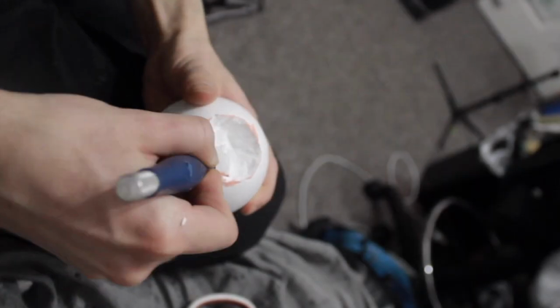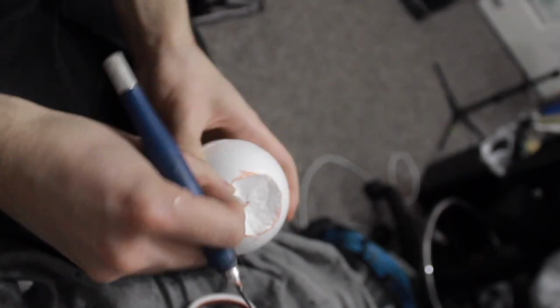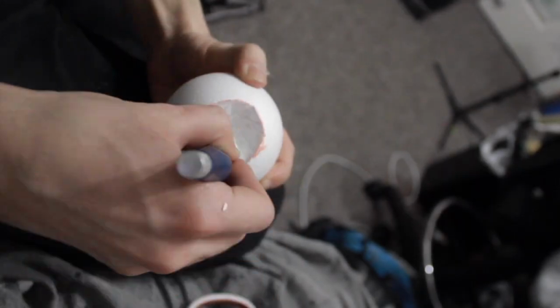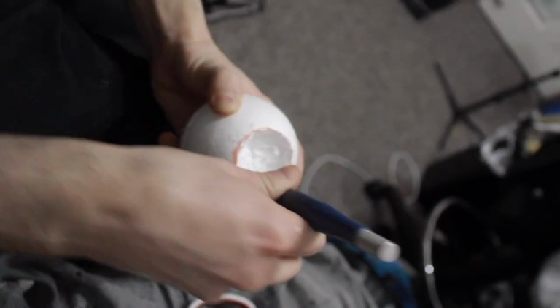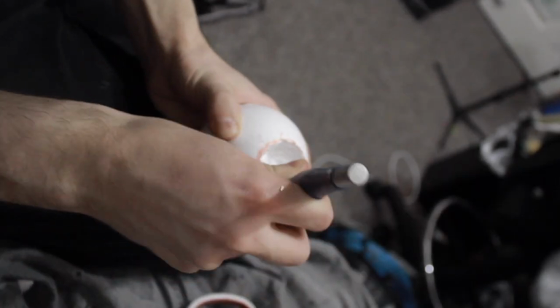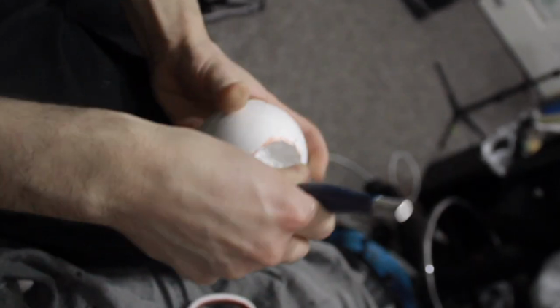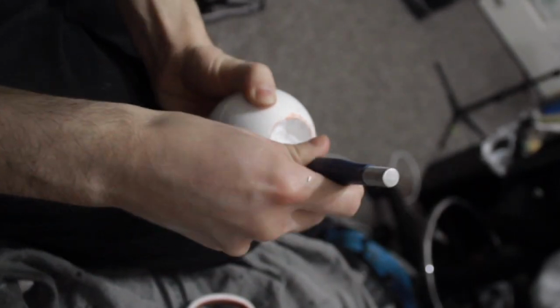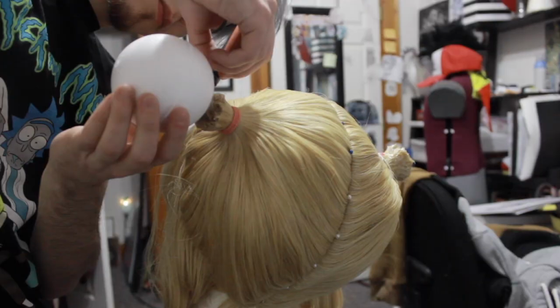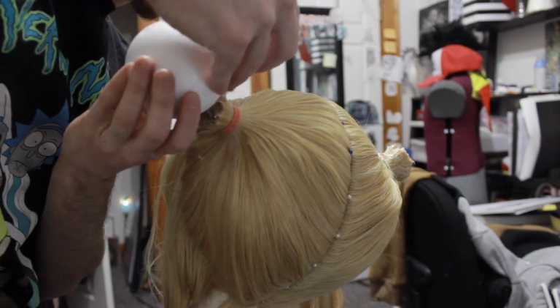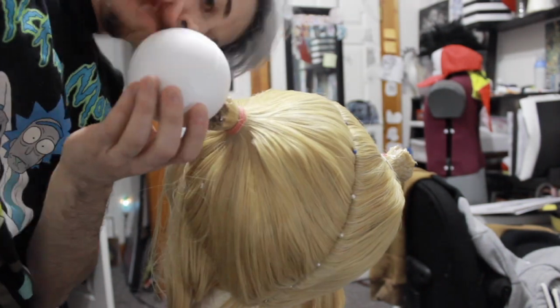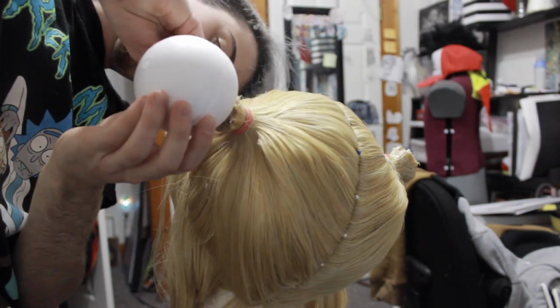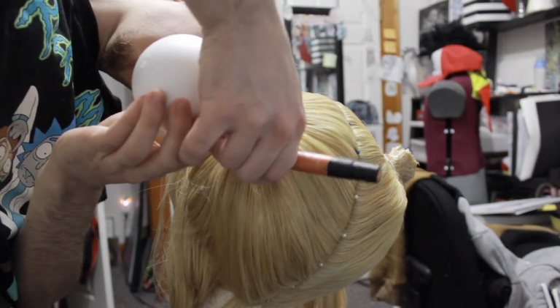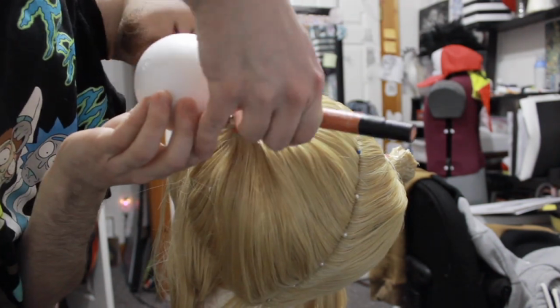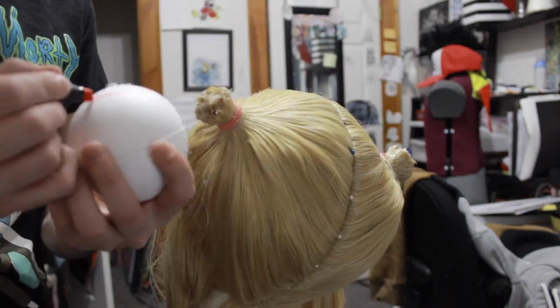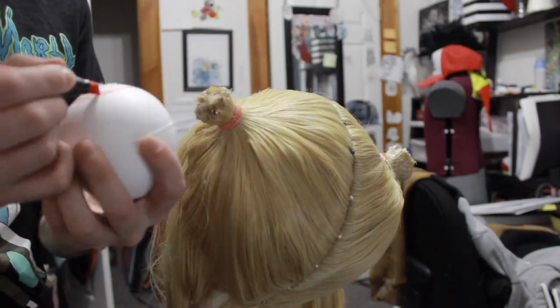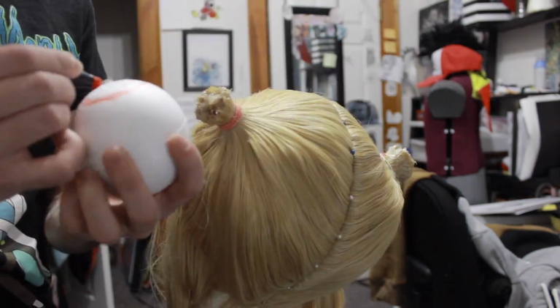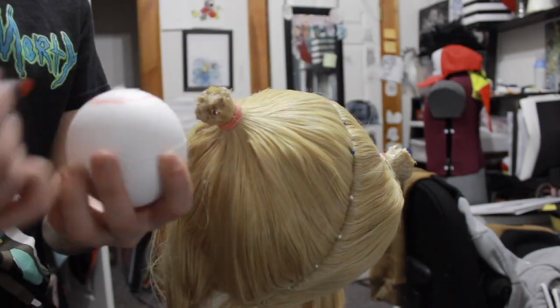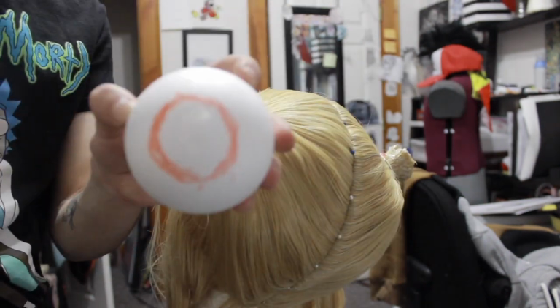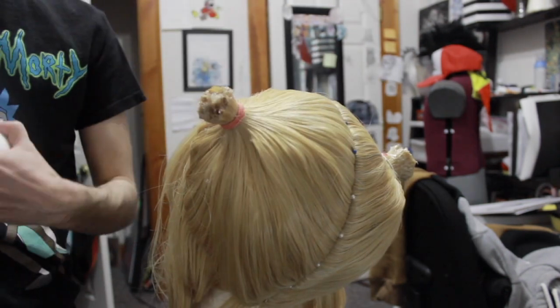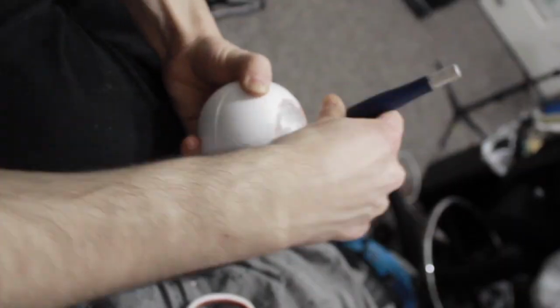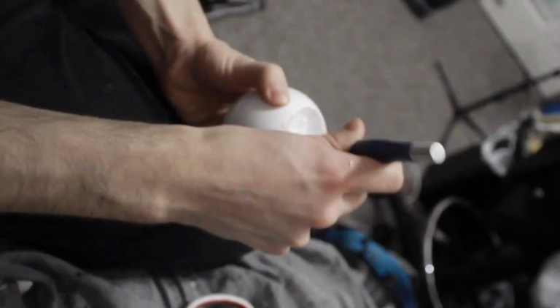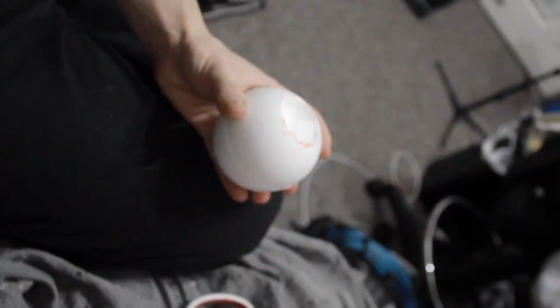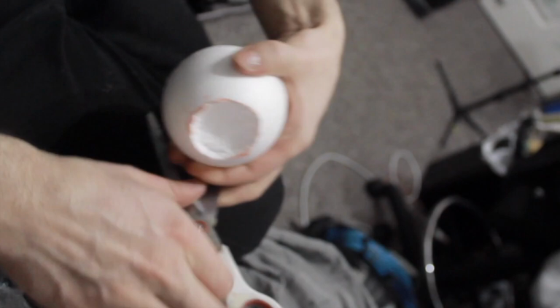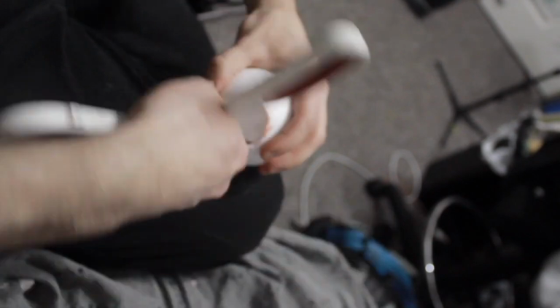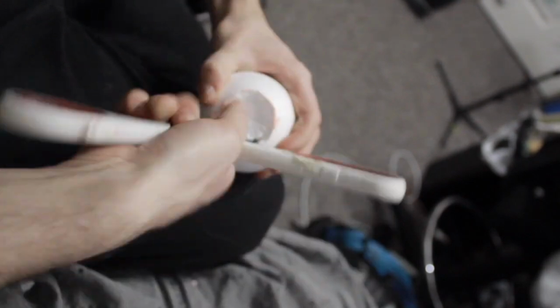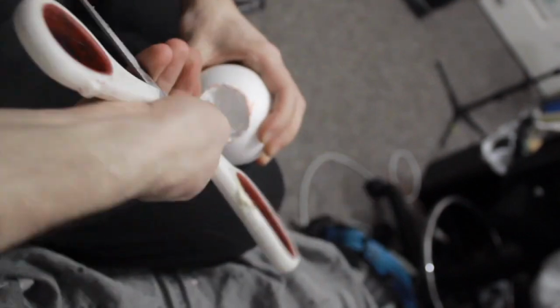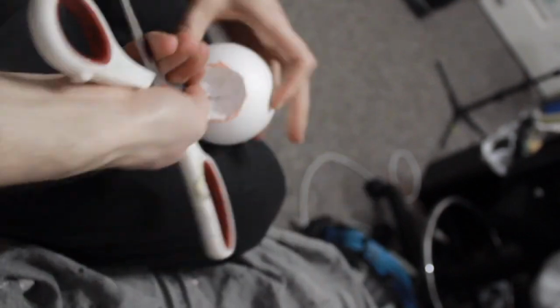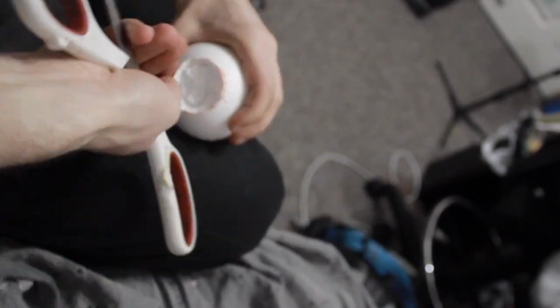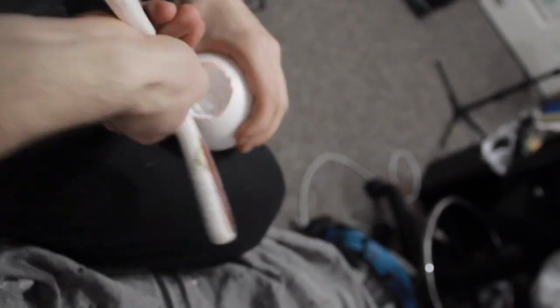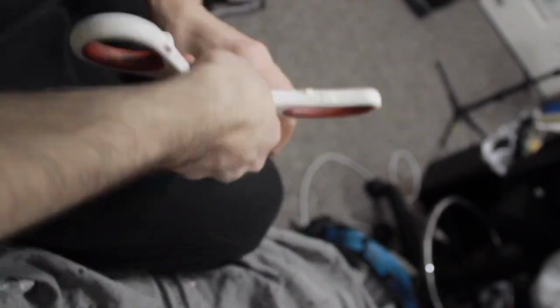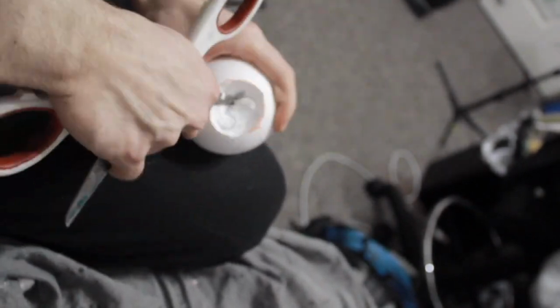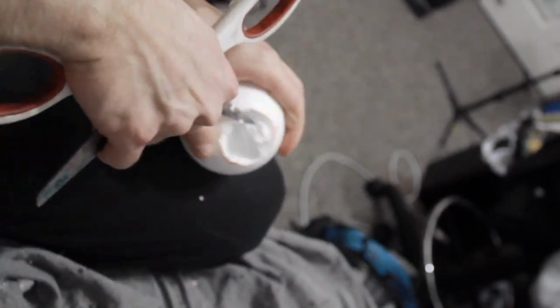First, take your styrofoam balls and cut a hole in each one. Make sure it's big enough to fit over your pigtail stub with a little extra wiggle room for later. Hollow out the inside — be patient and try not to cut yourself.